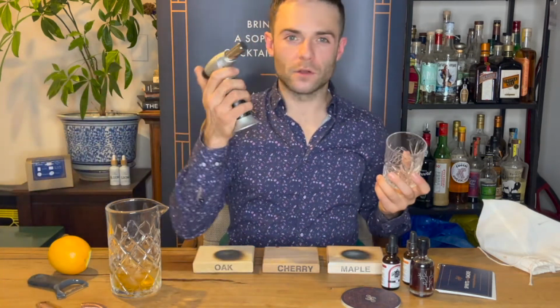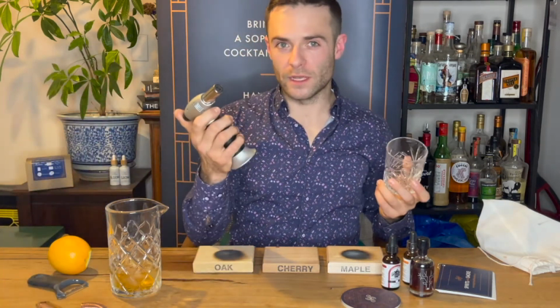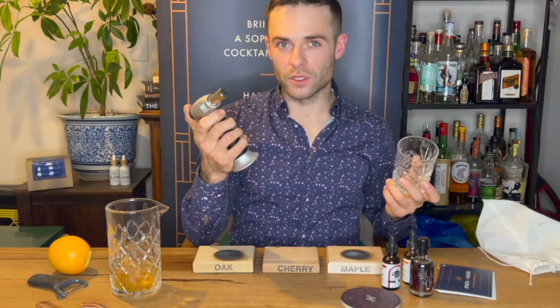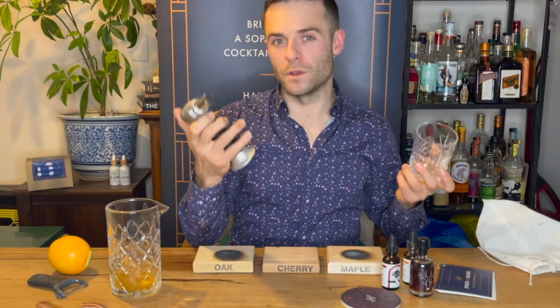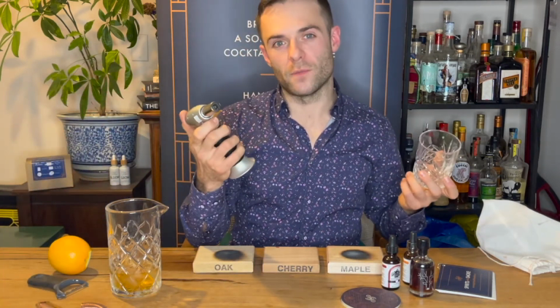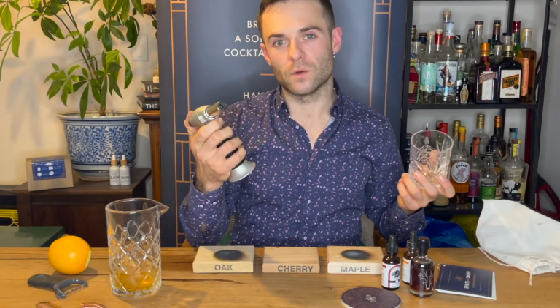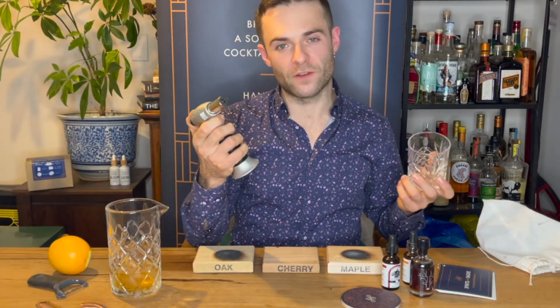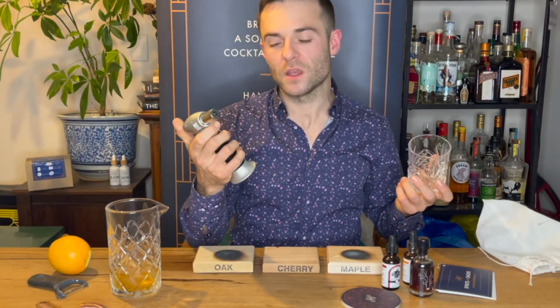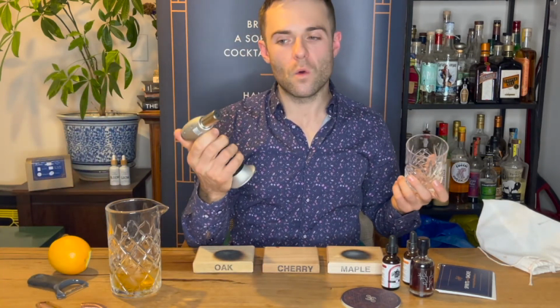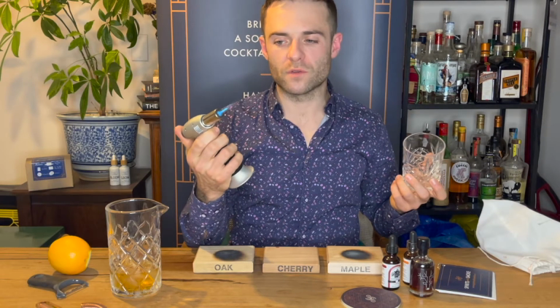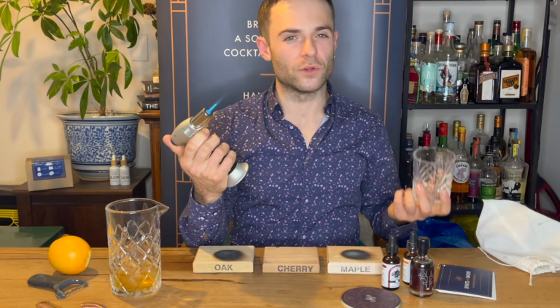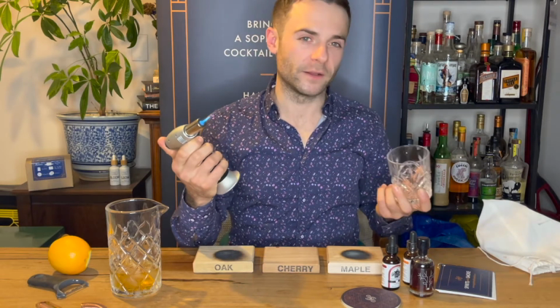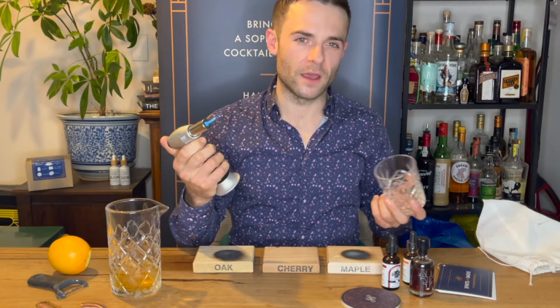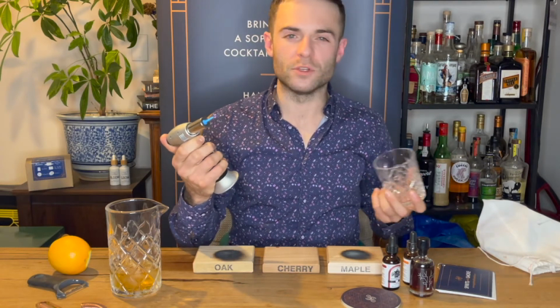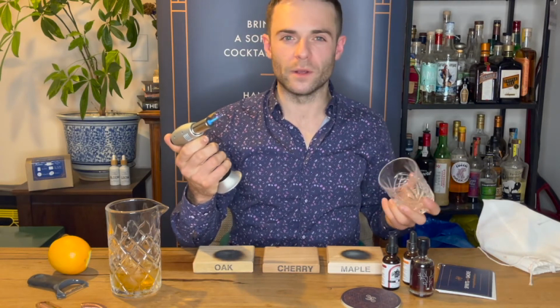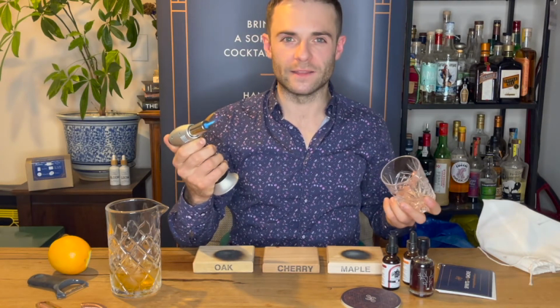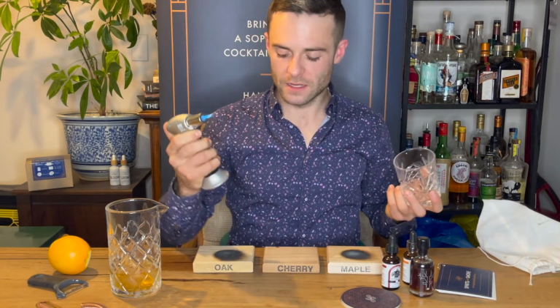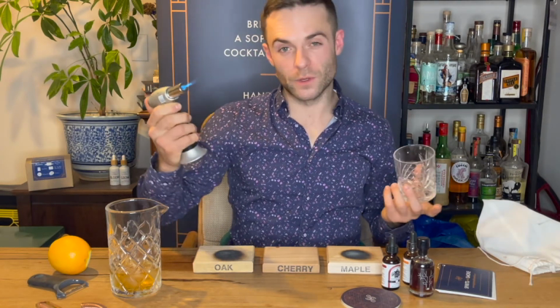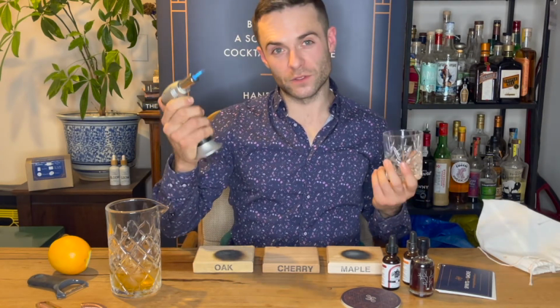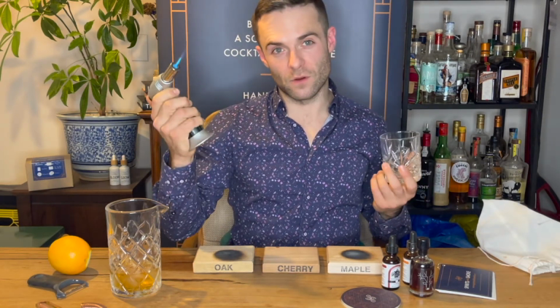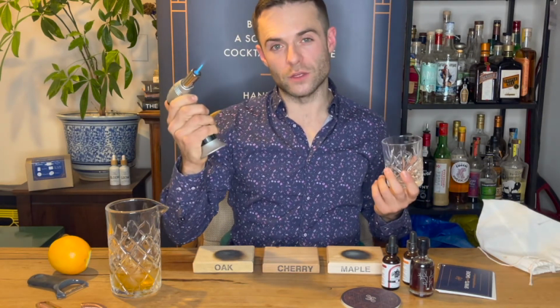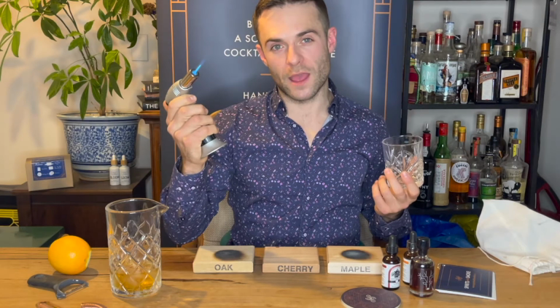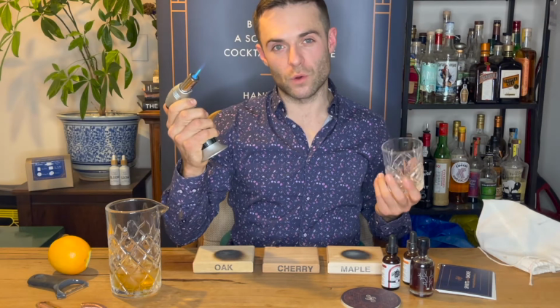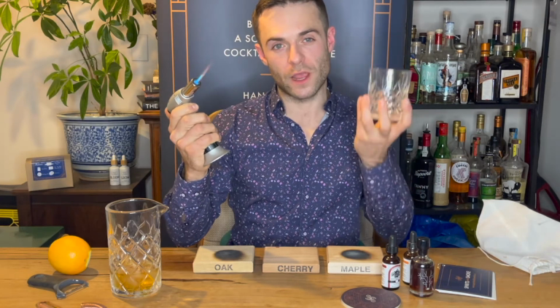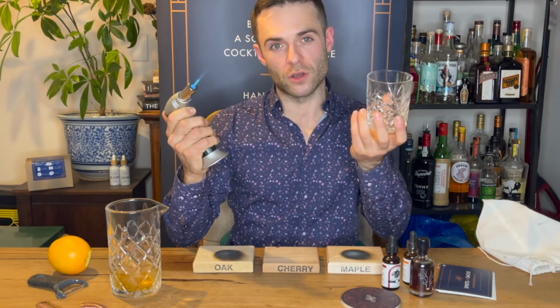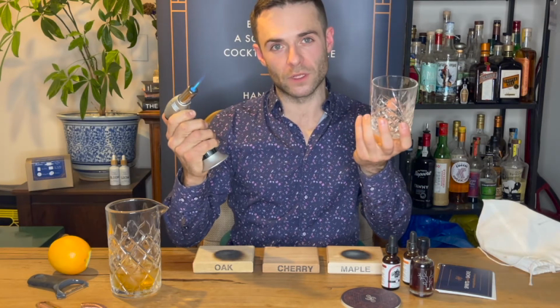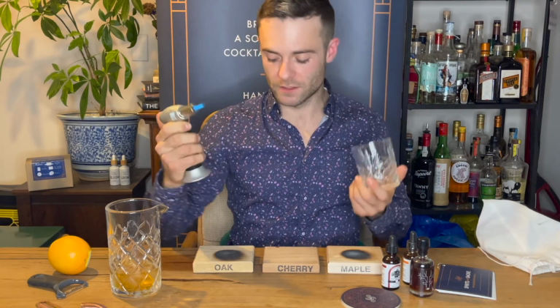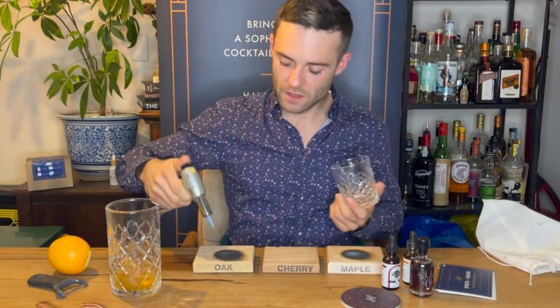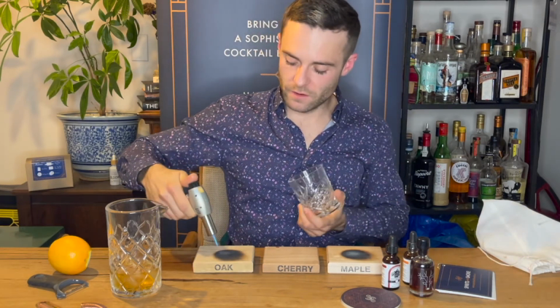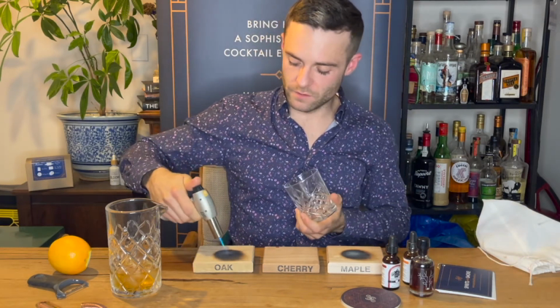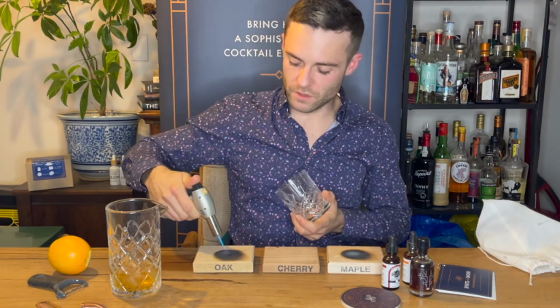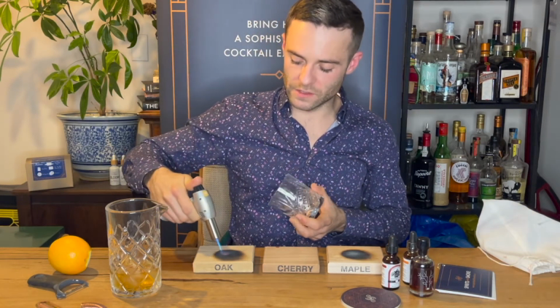Here's how to smoke your cocktail using your starter kit. You use a little crème brûlée torch — either one you bought from us or just a crème brûlée torch you can buy at Home Depot or anywhere like that.